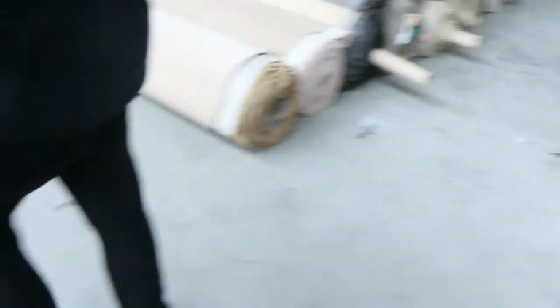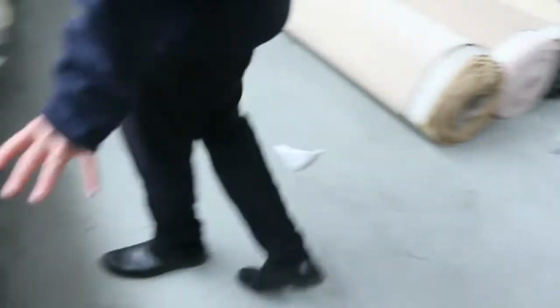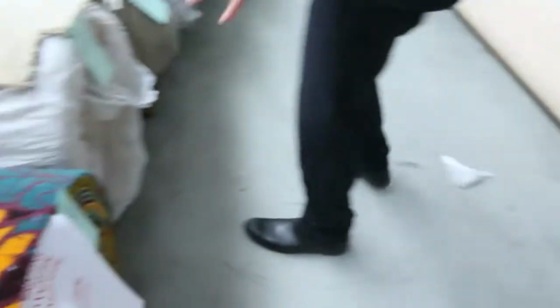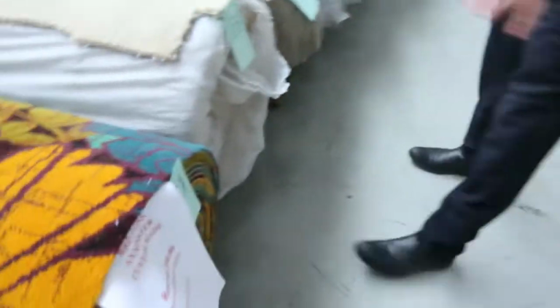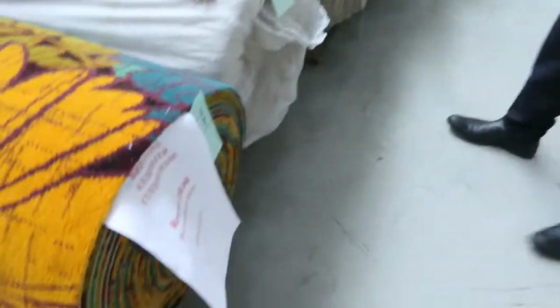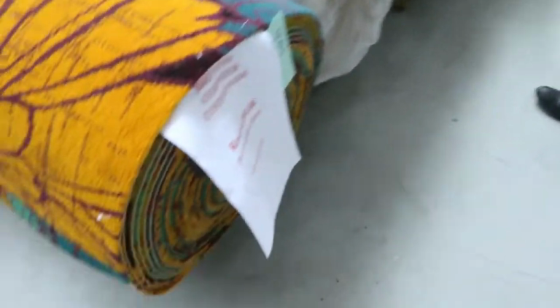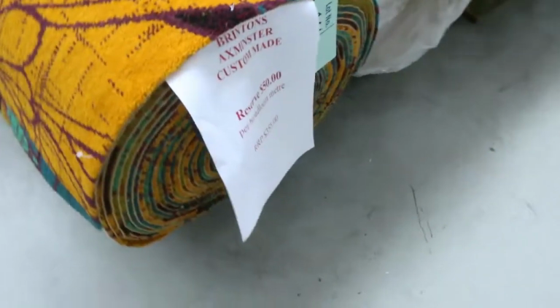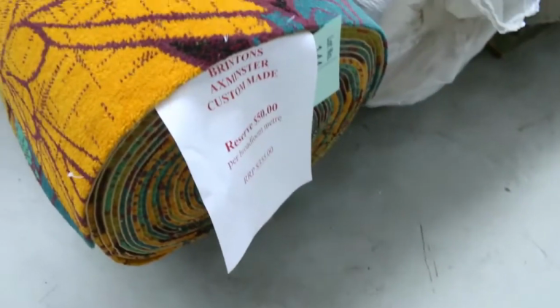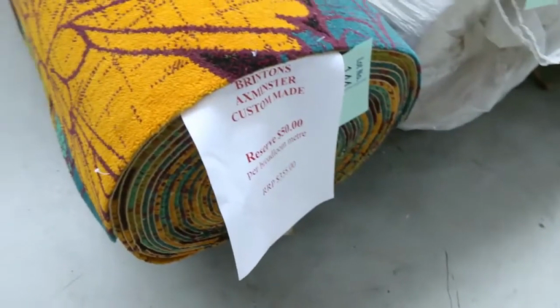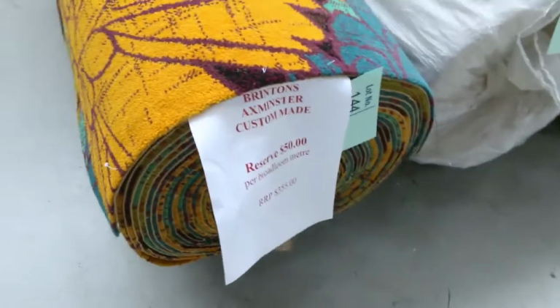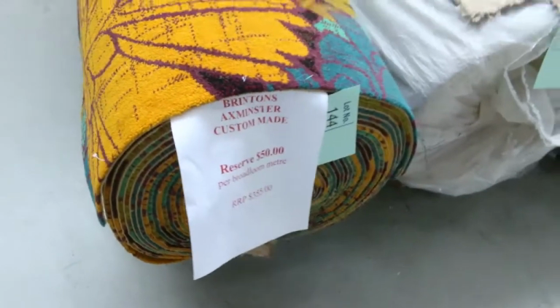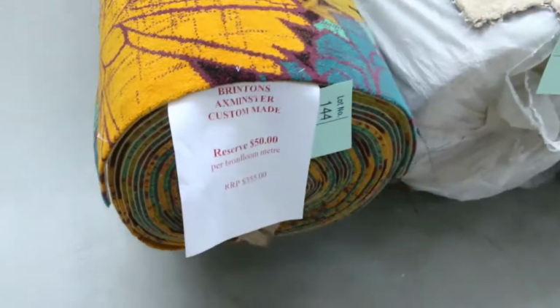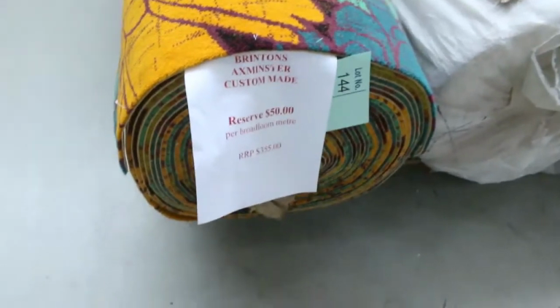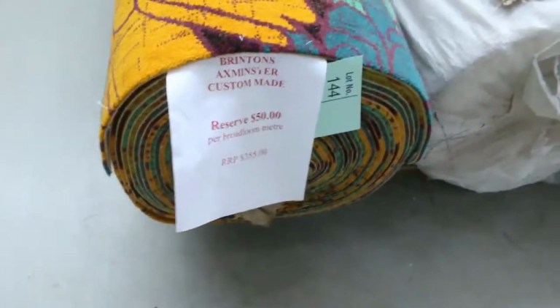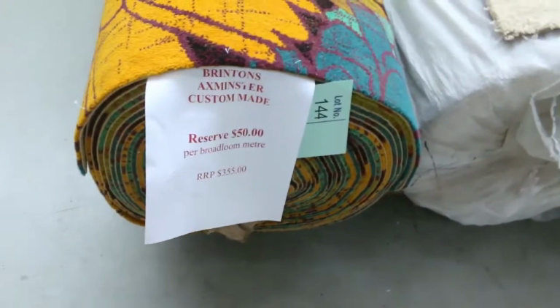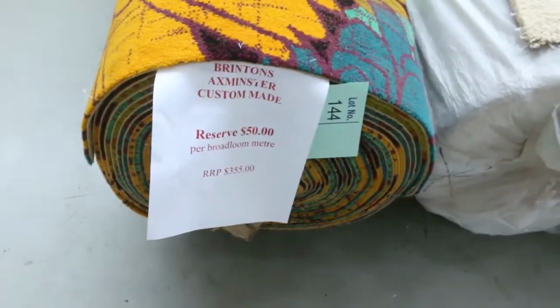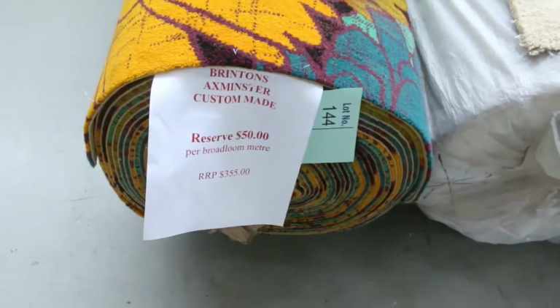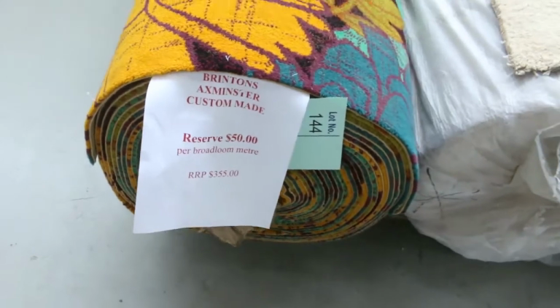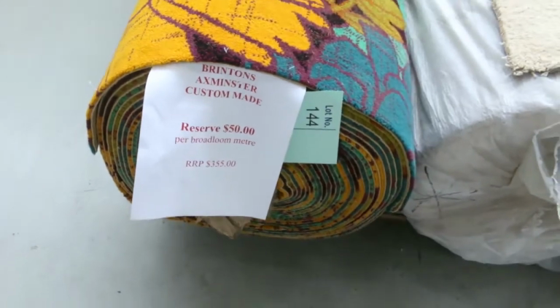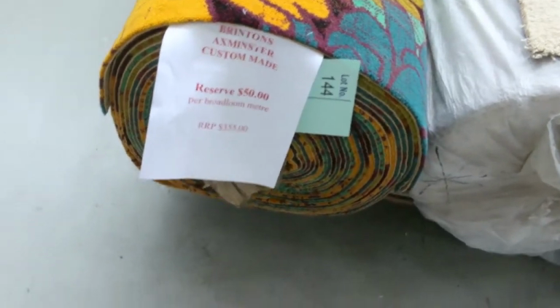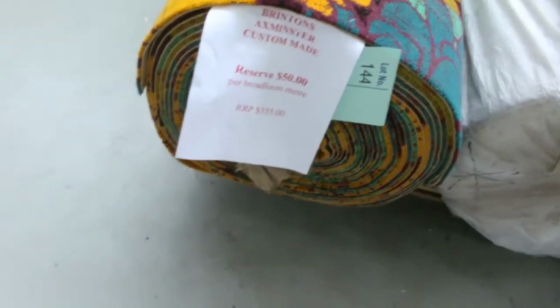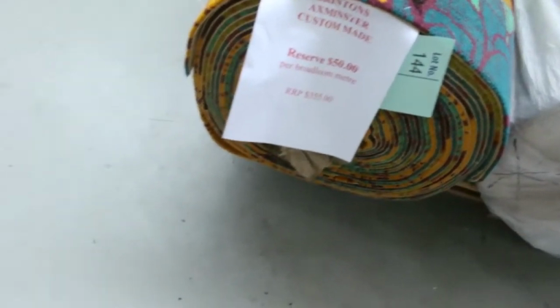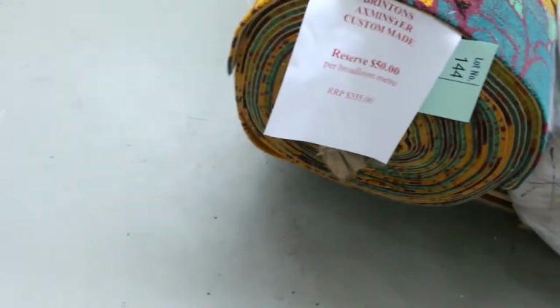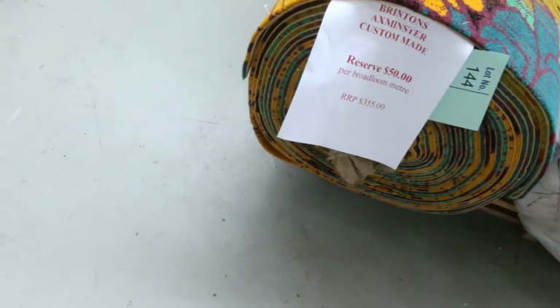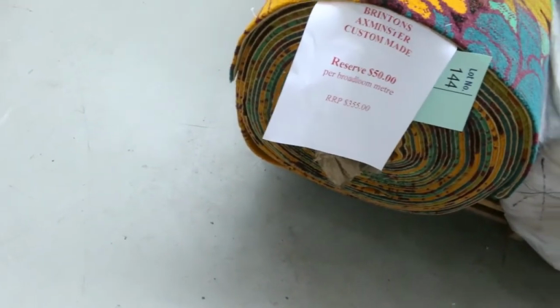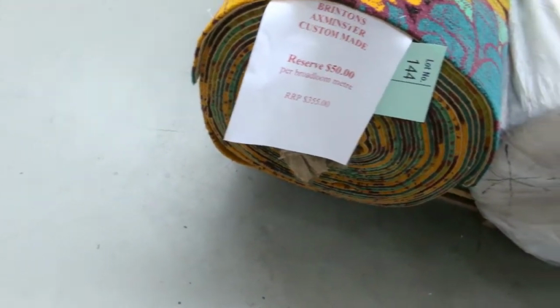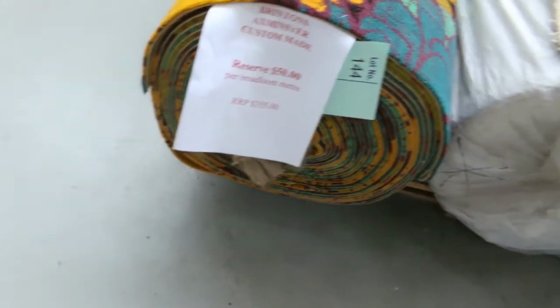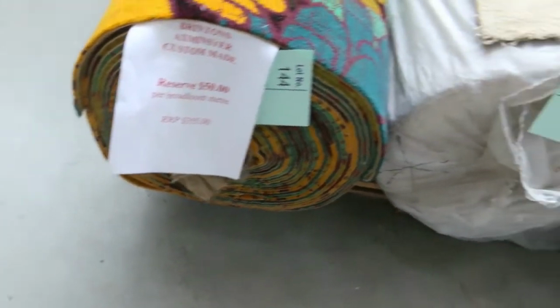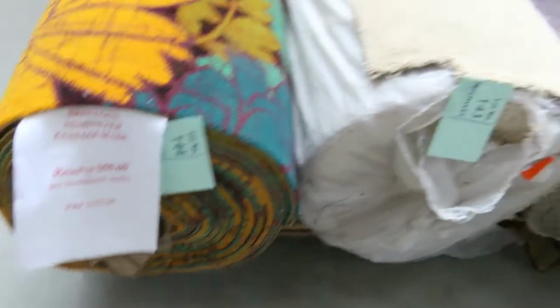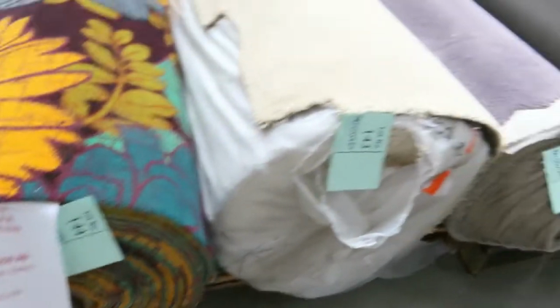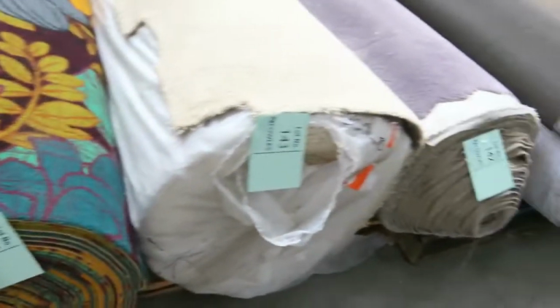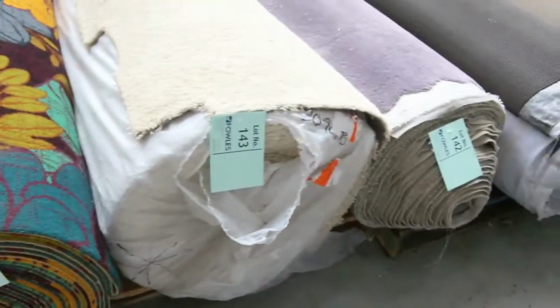Now we're moving to the big rolls. Have a look at that nice floral one on the end there — normally around $400 a metre. It's custom made. We'll clear it out for $50 a metre.